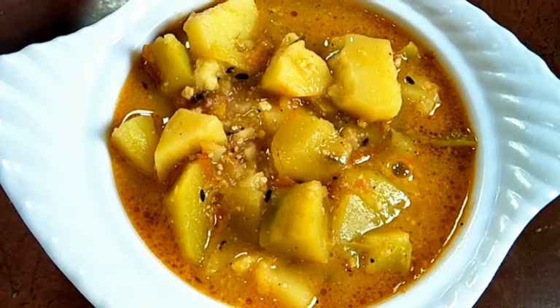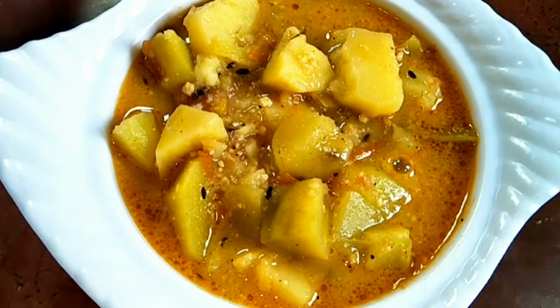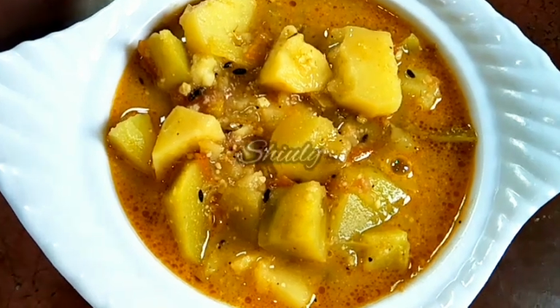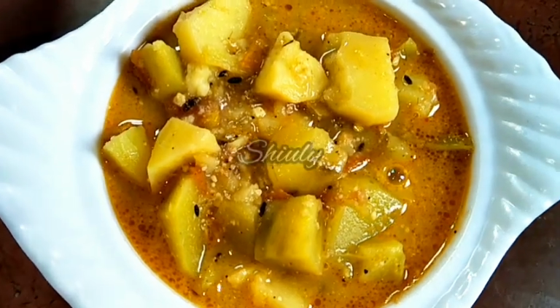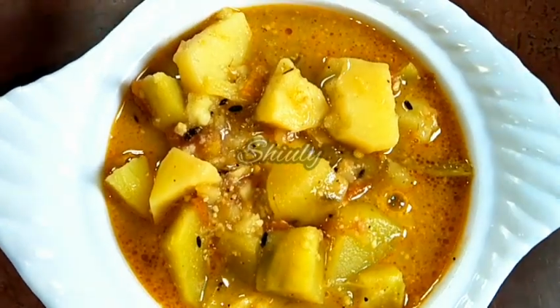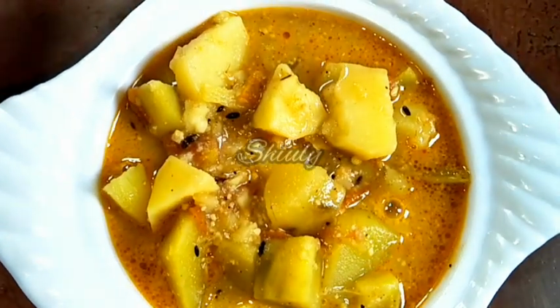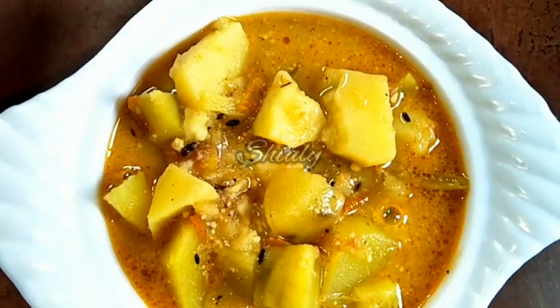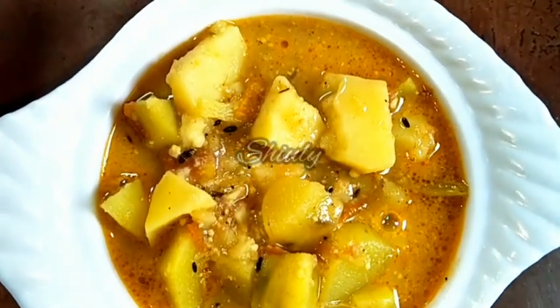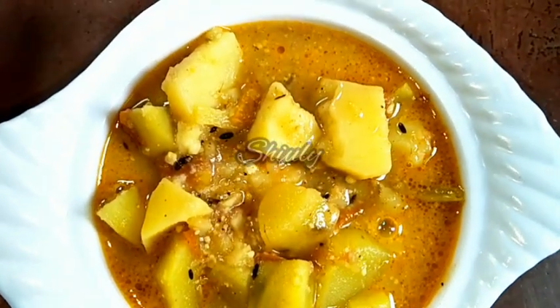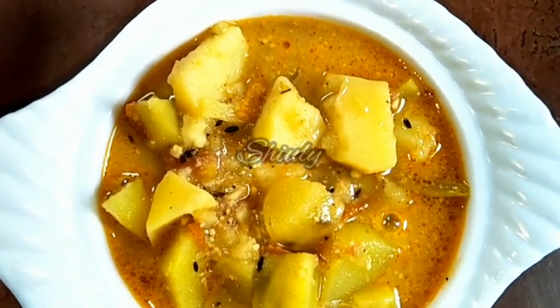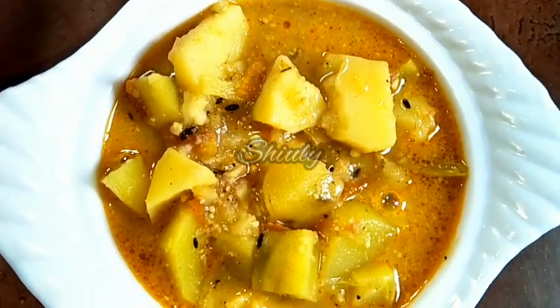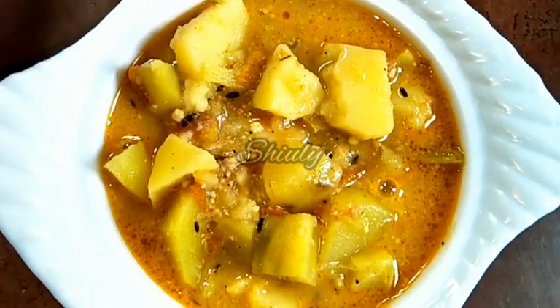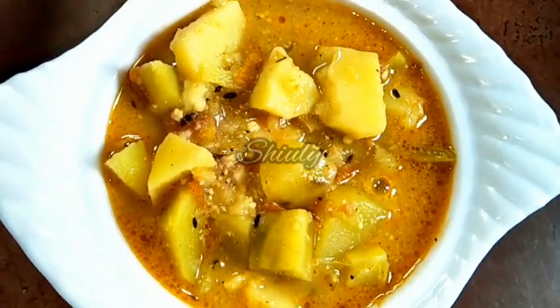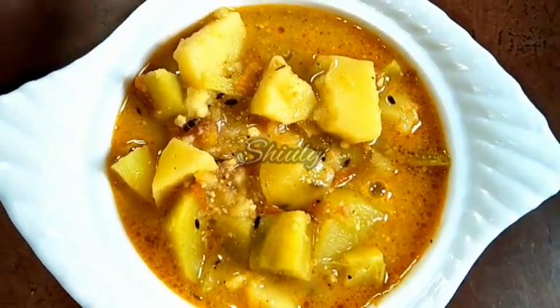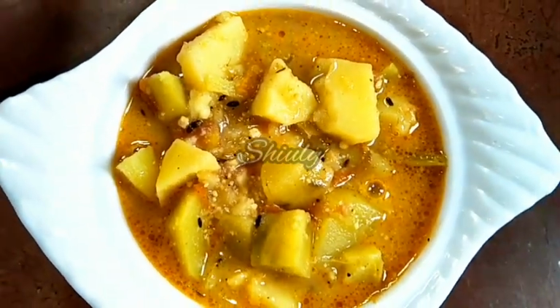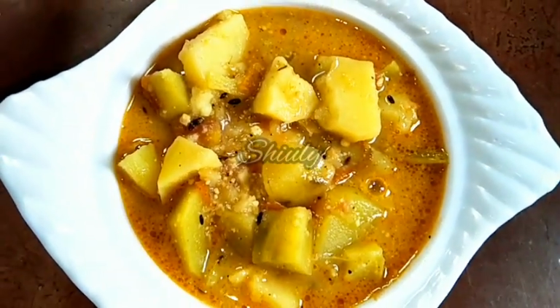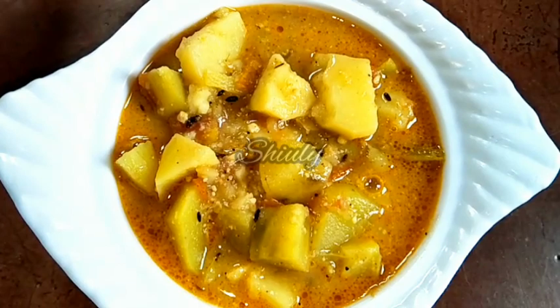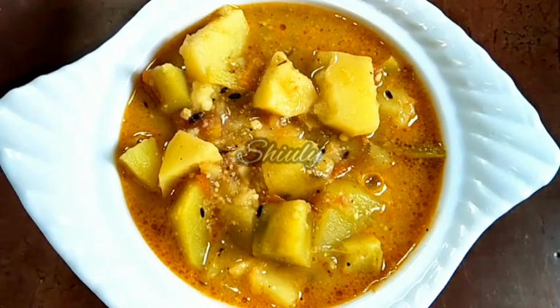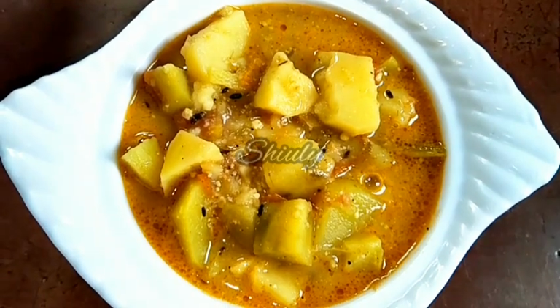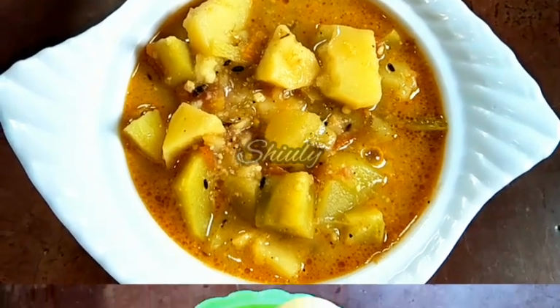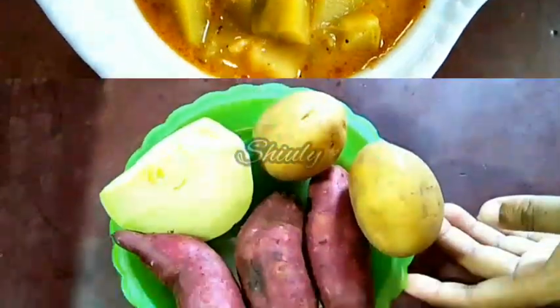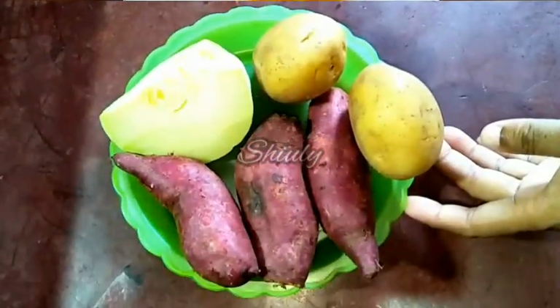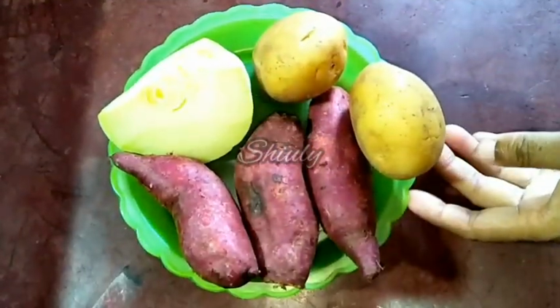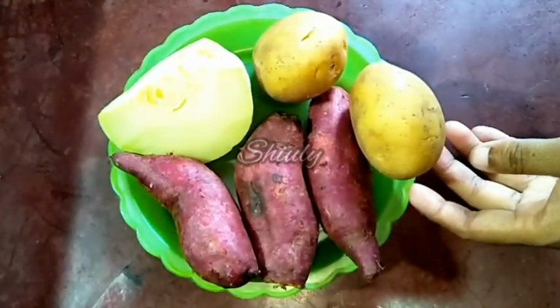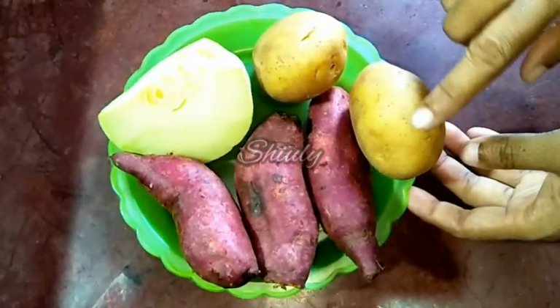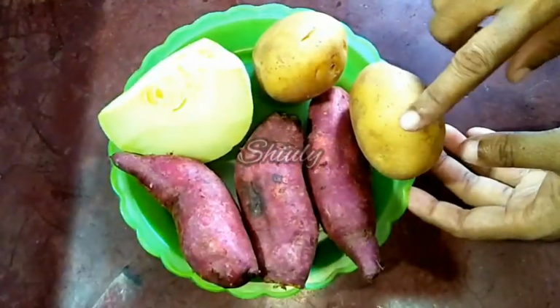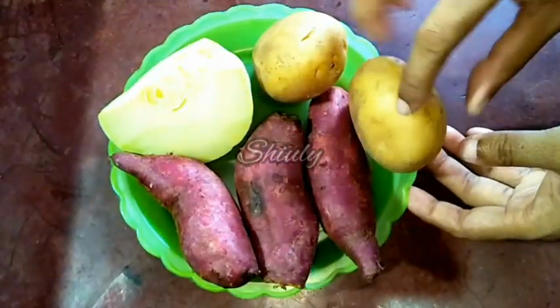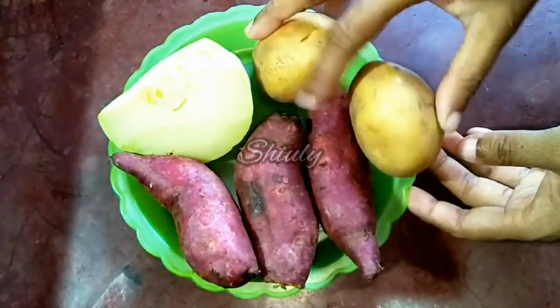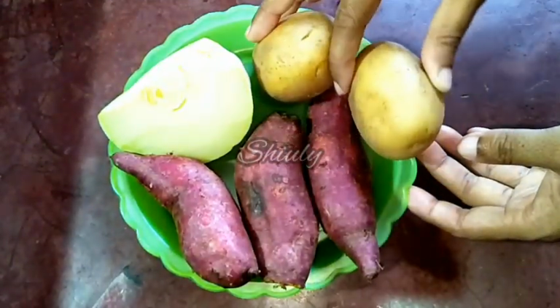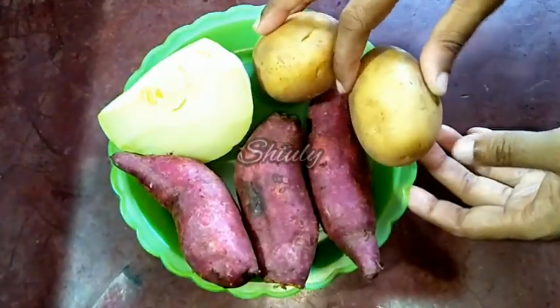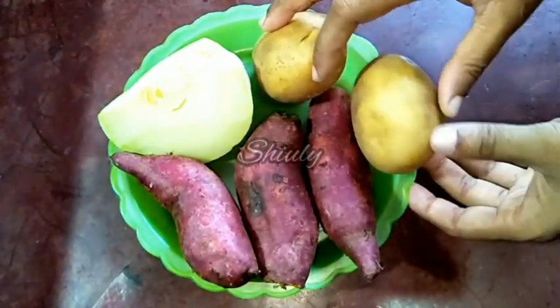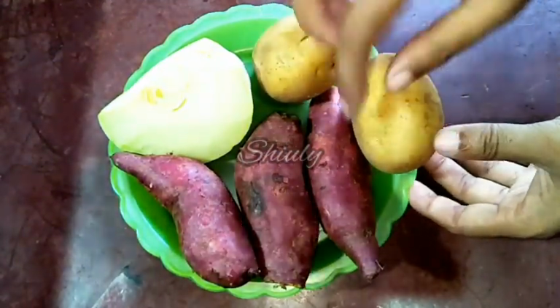Today I am going to show you how to make mixed veg curry for Navratri Vrath. It's a very simple recipe, so let's see the recipe. Here I have taken two potatoes.